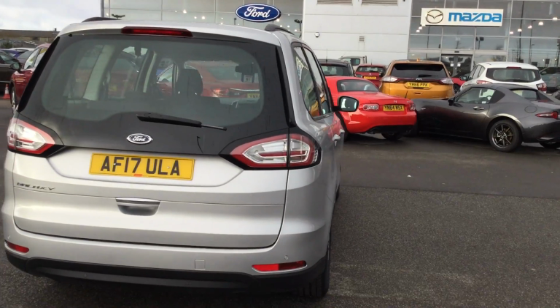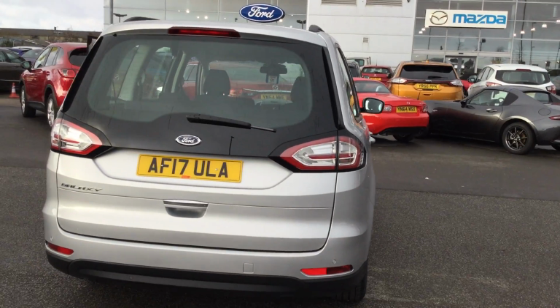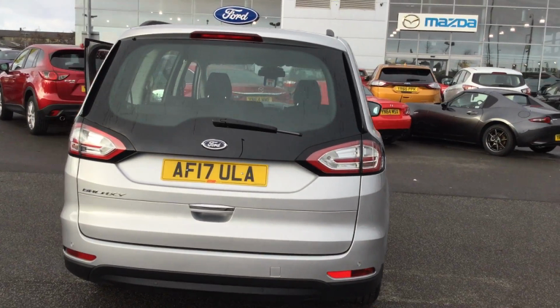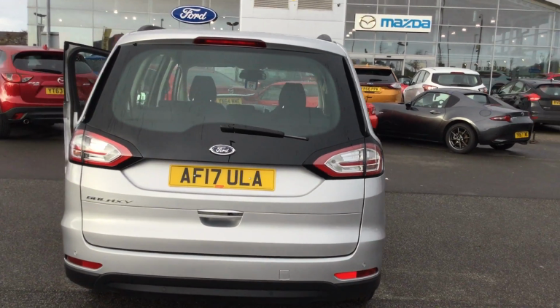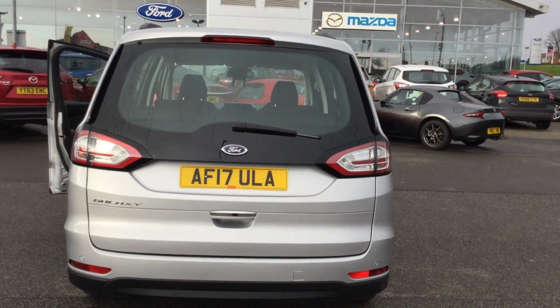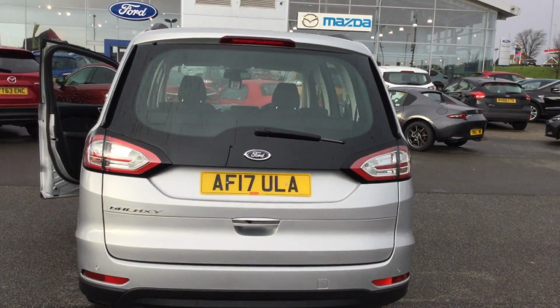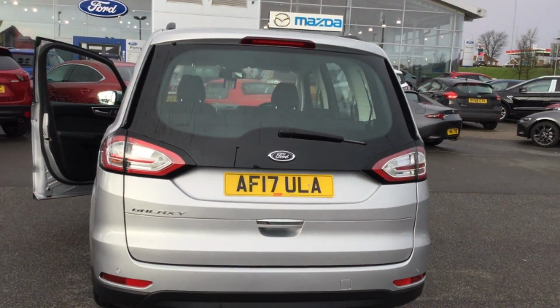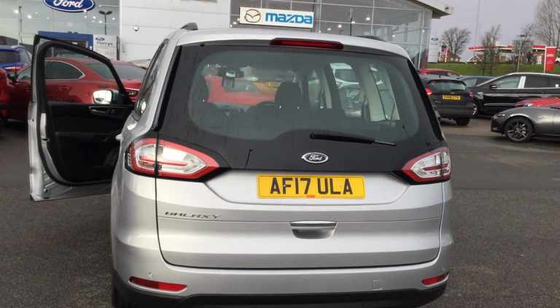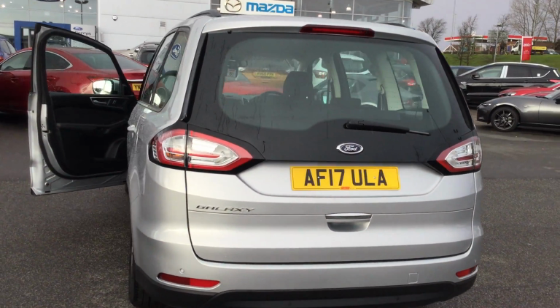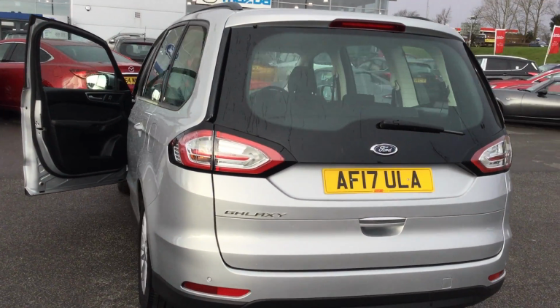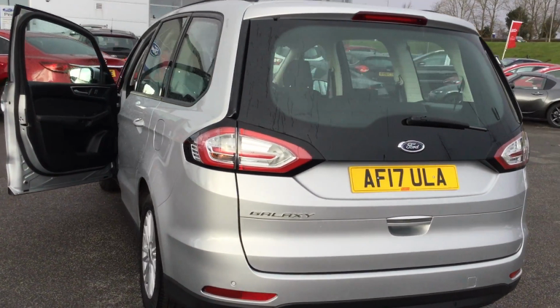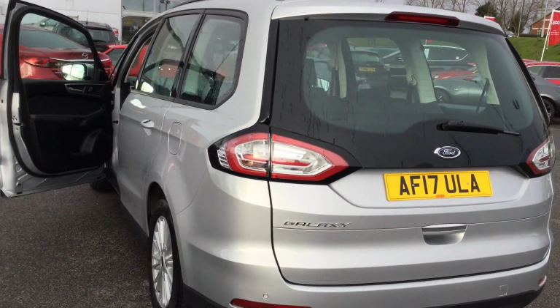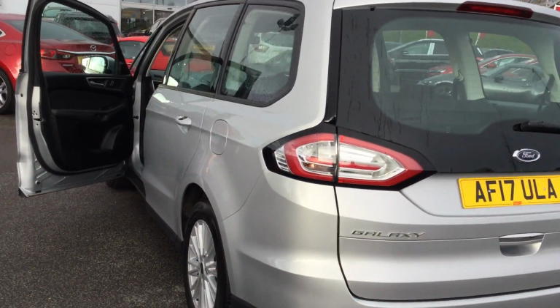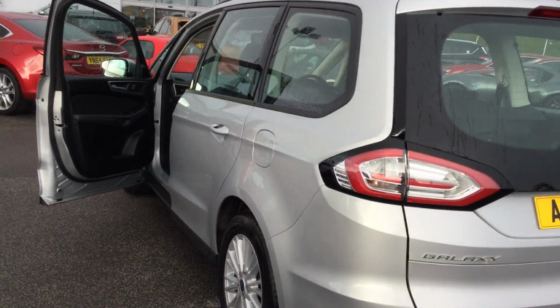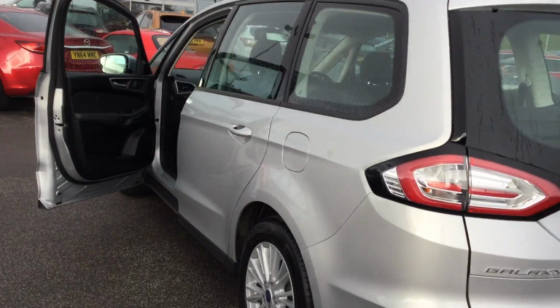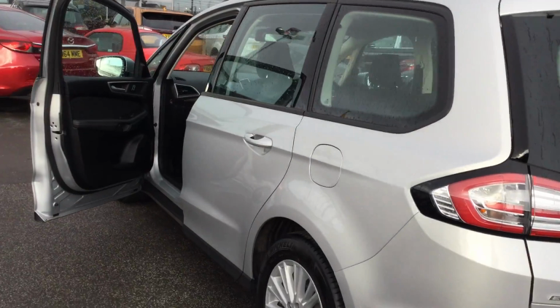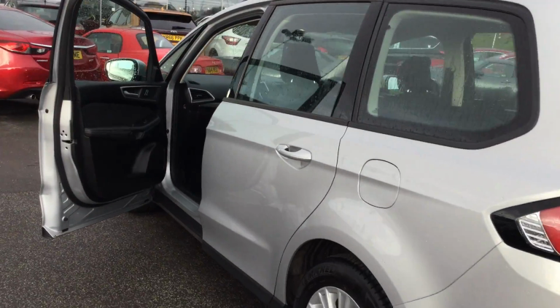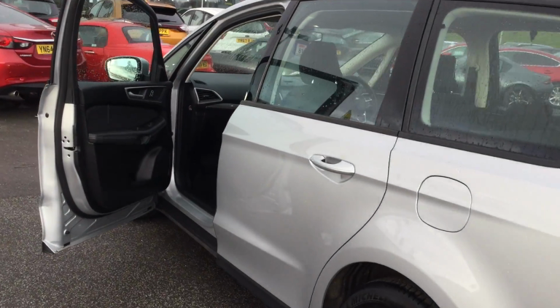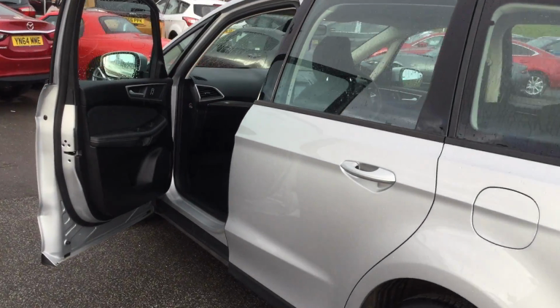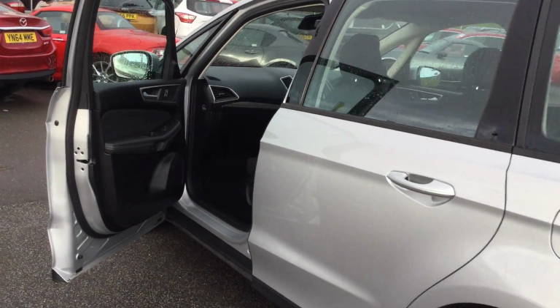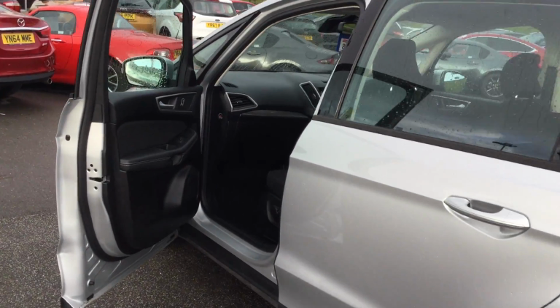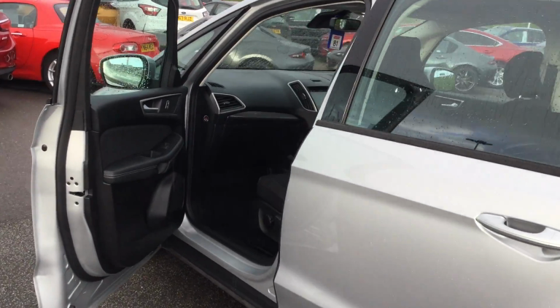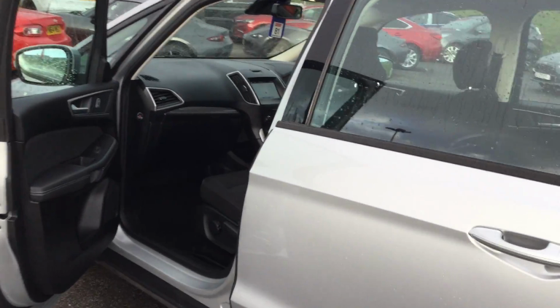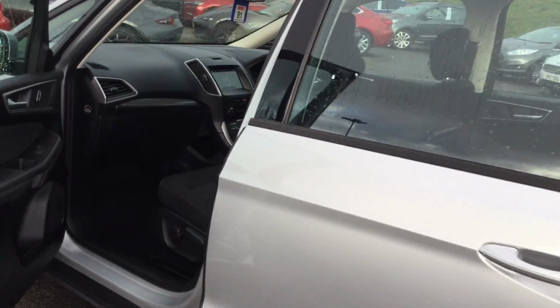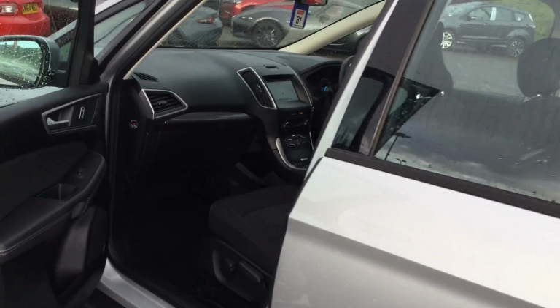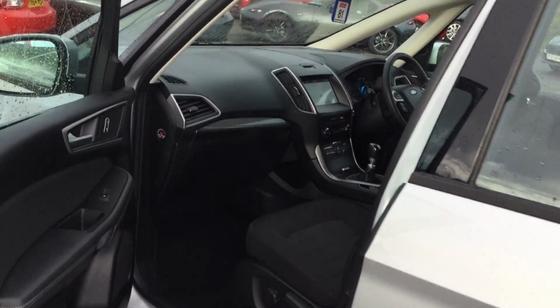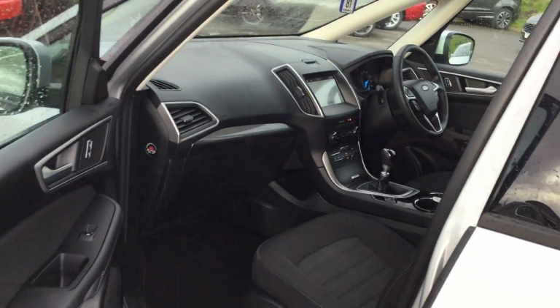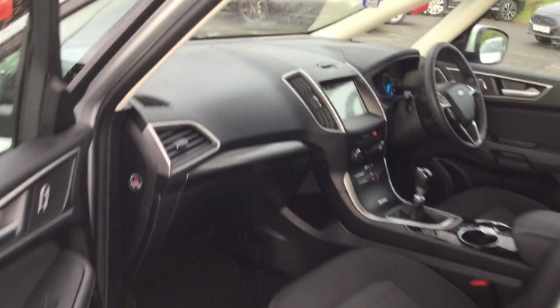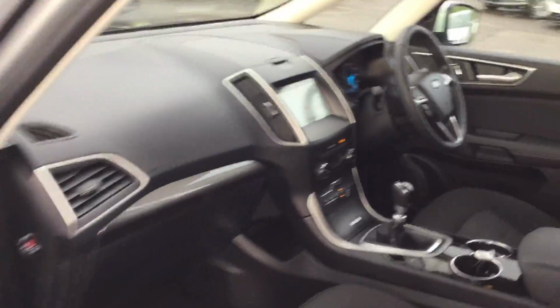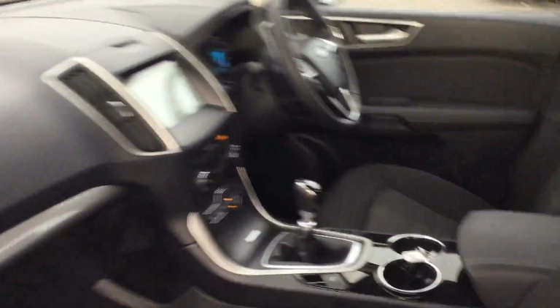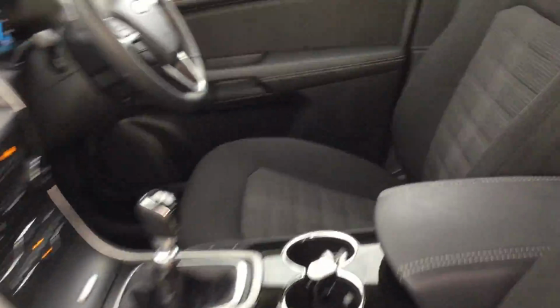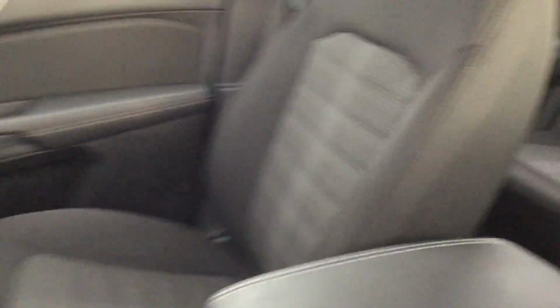Really big and spacious, ideal for larger families, especially with younger children. It's got Isofix child seat anchor points across all three seats in the back. I'll just show you that now as we go in.